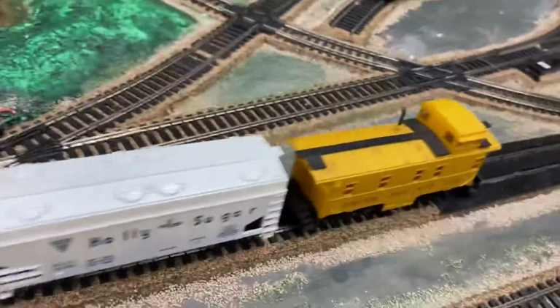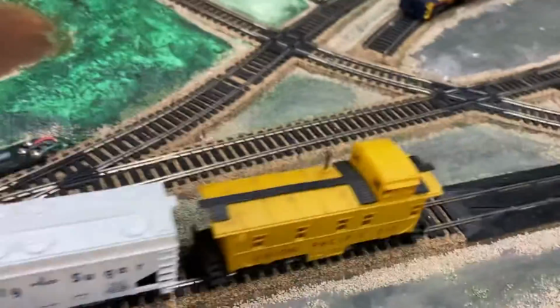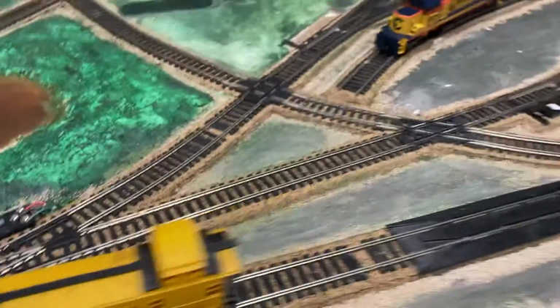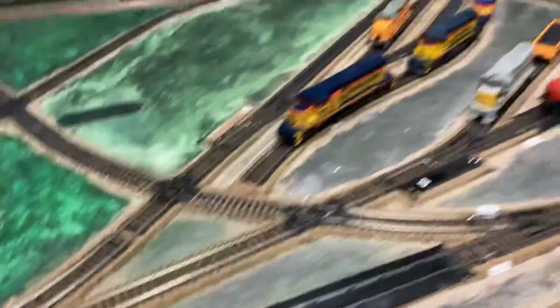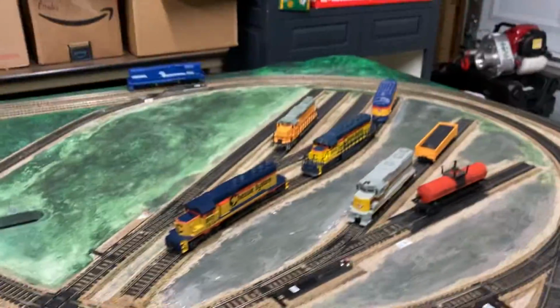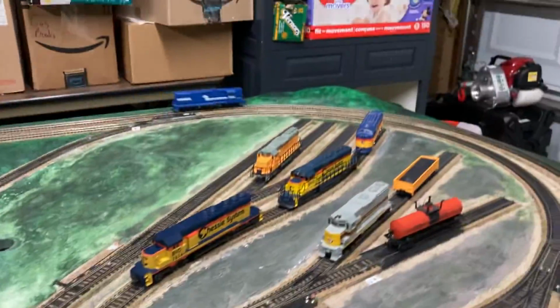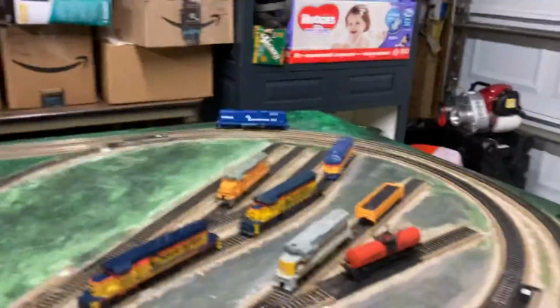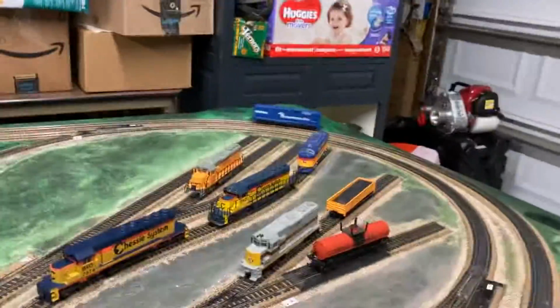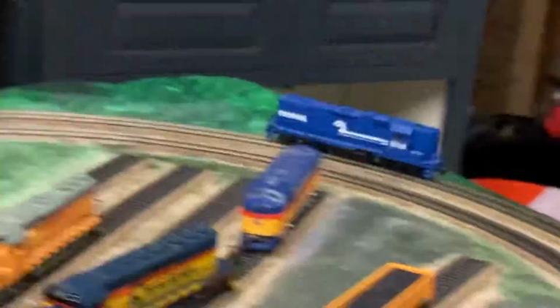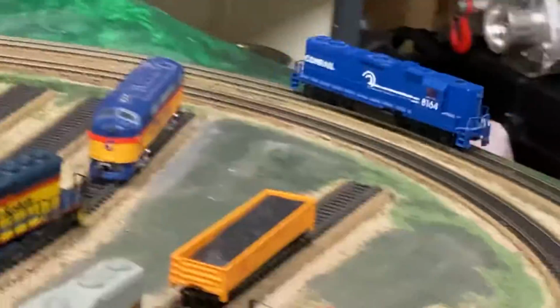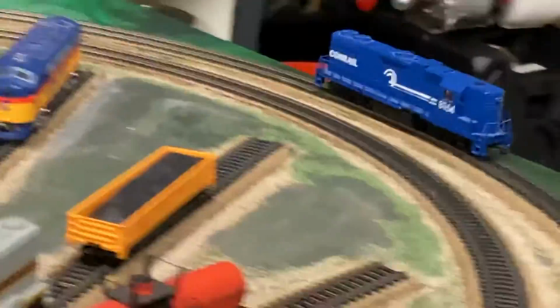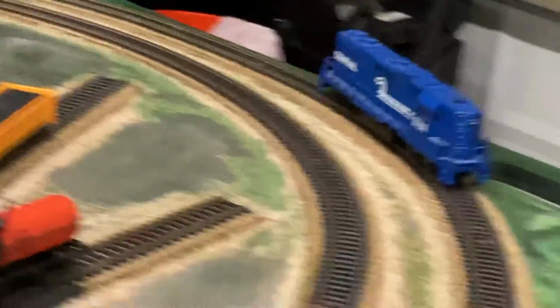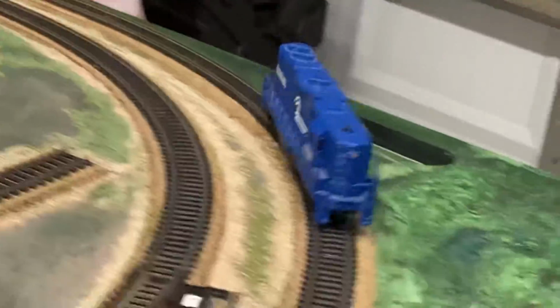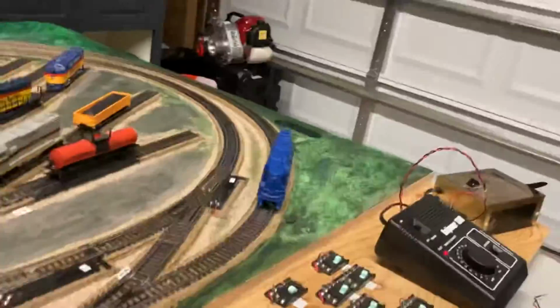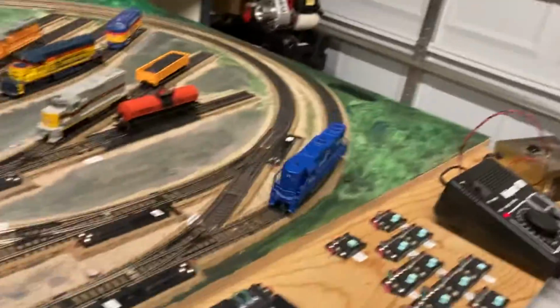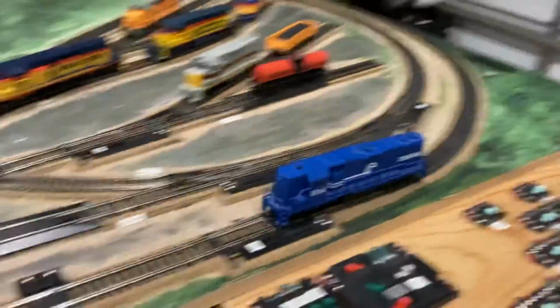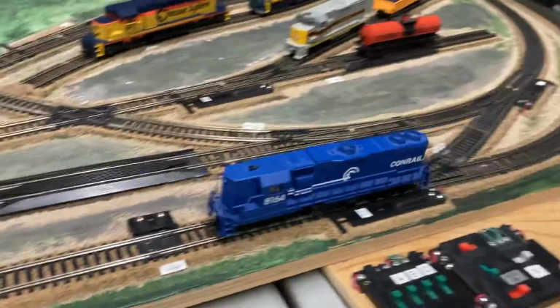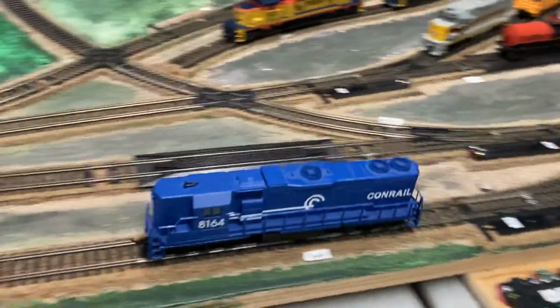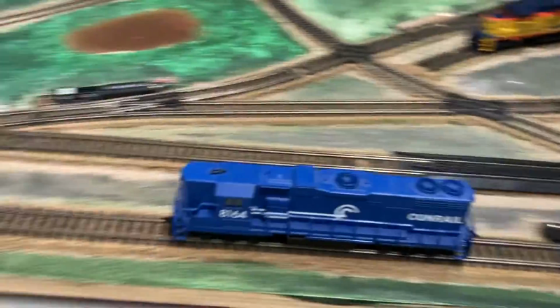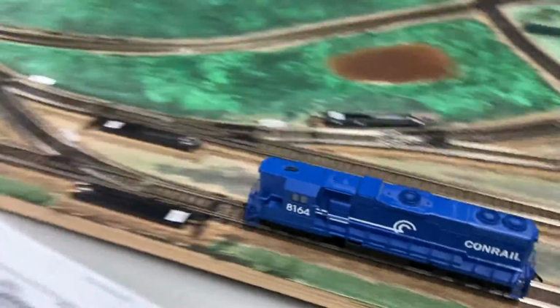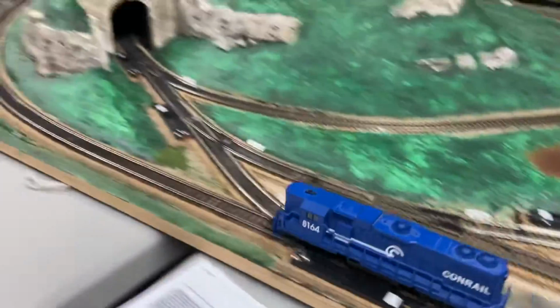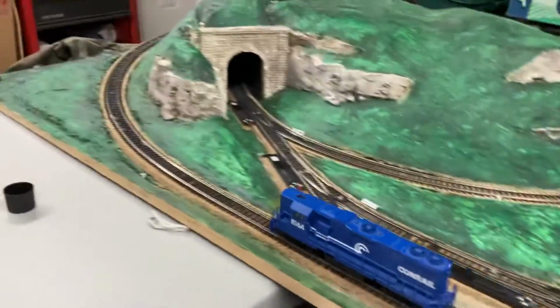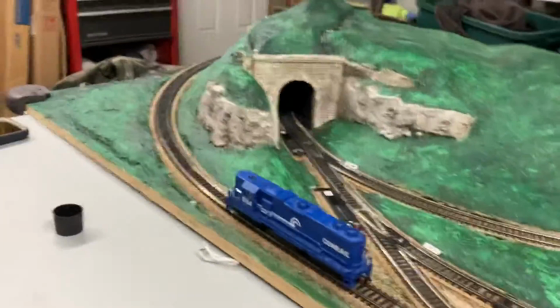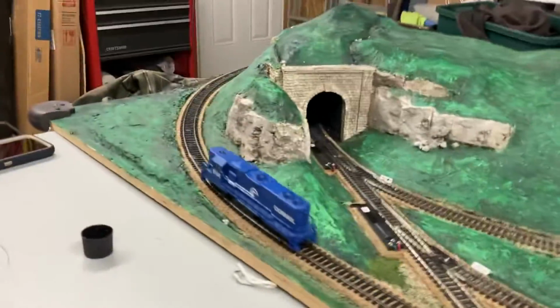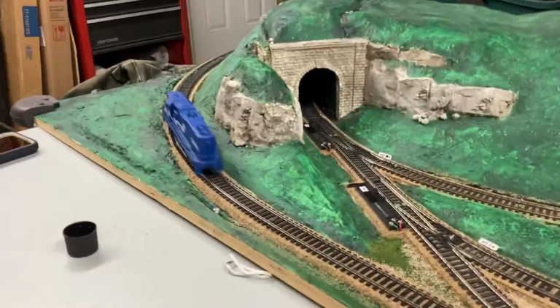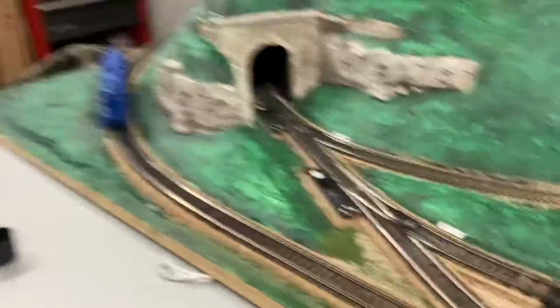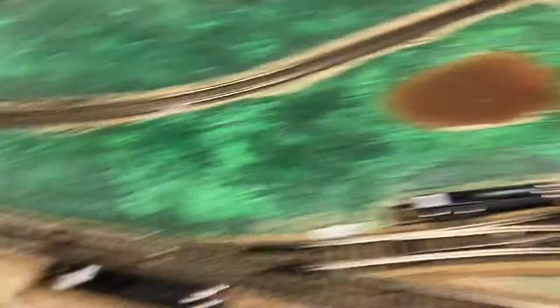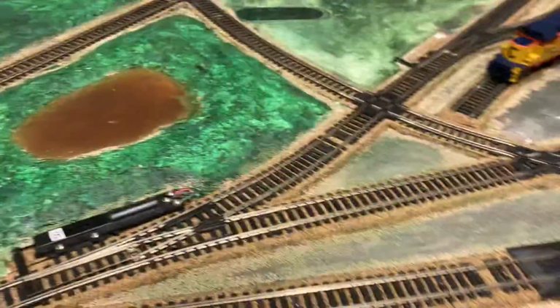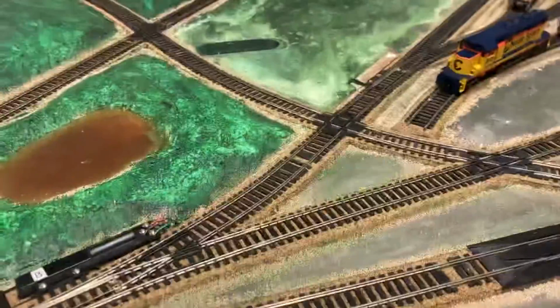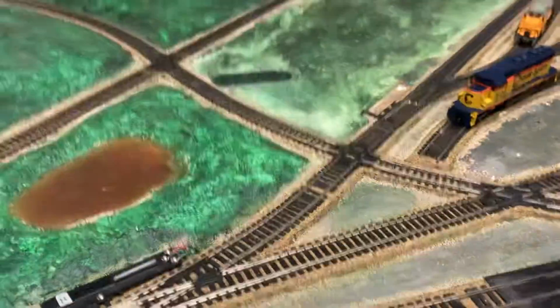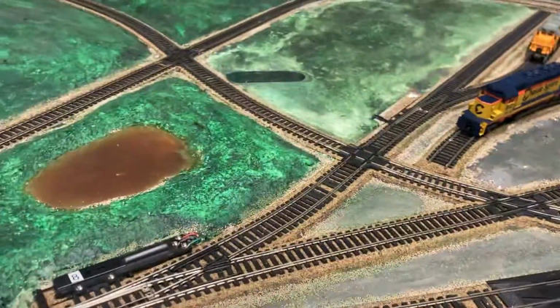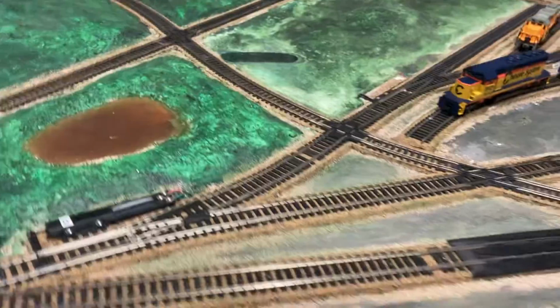We have the Conrail, kind of on its own, just running. Basically, there's a bunch of switches on this layout.